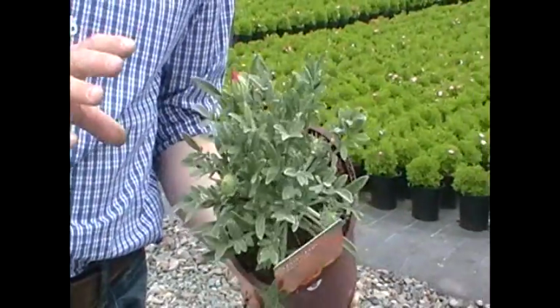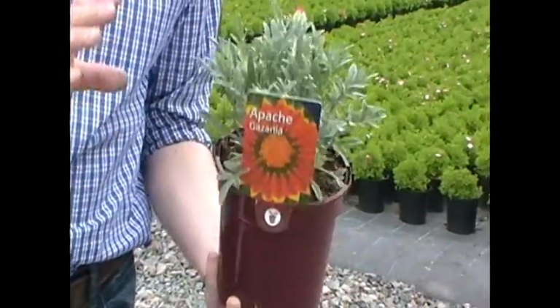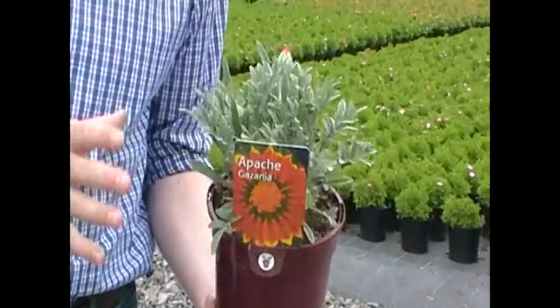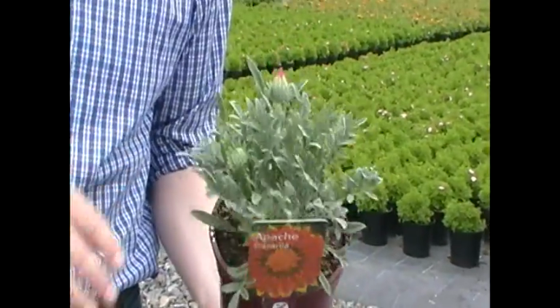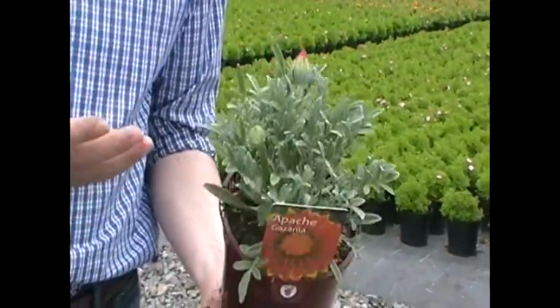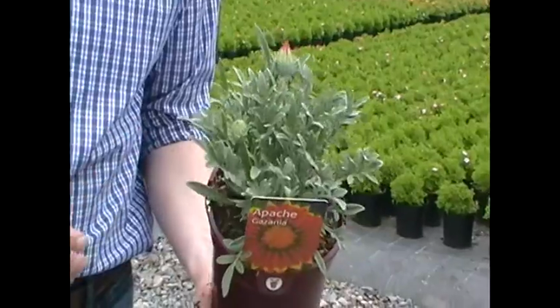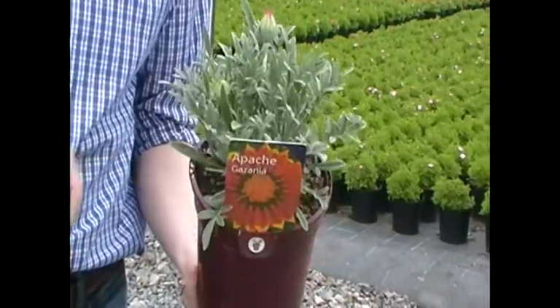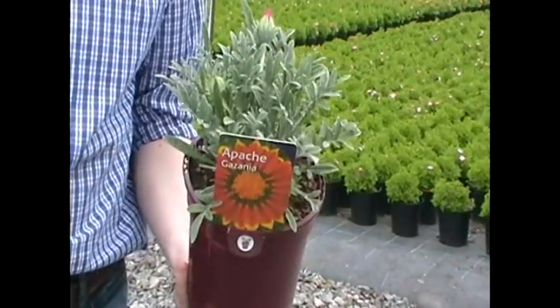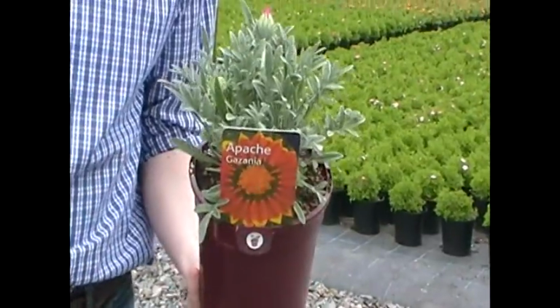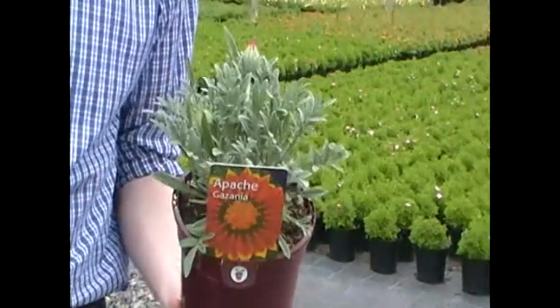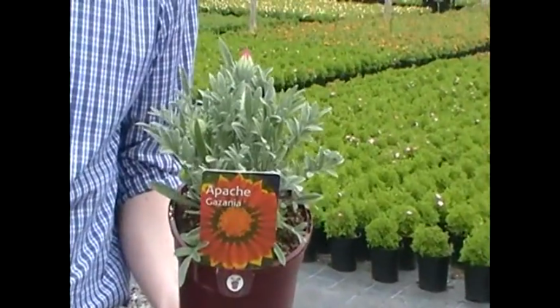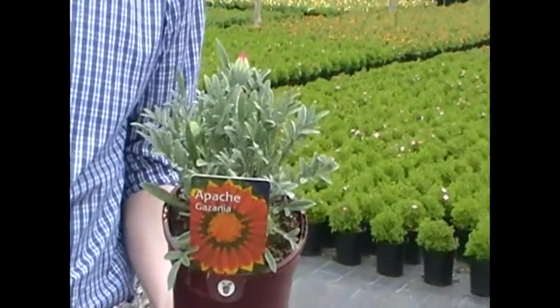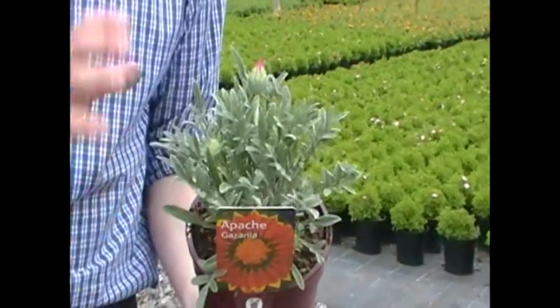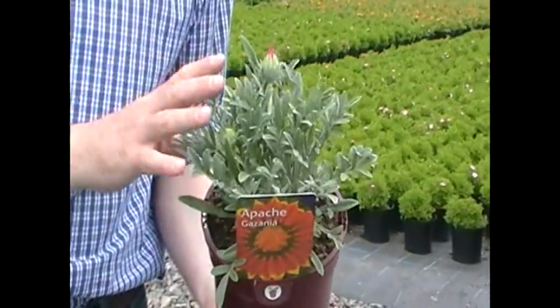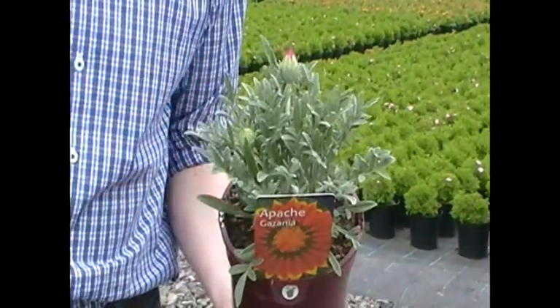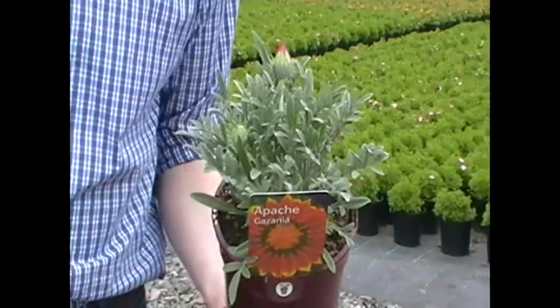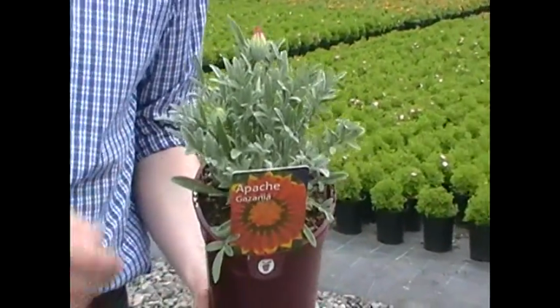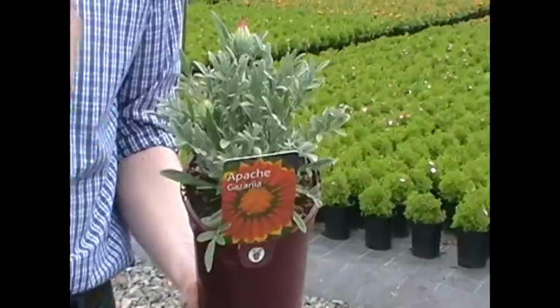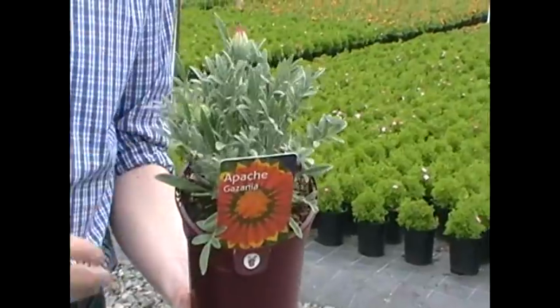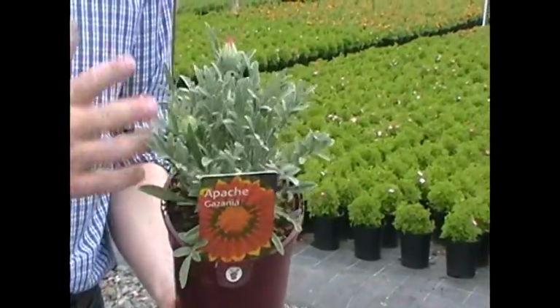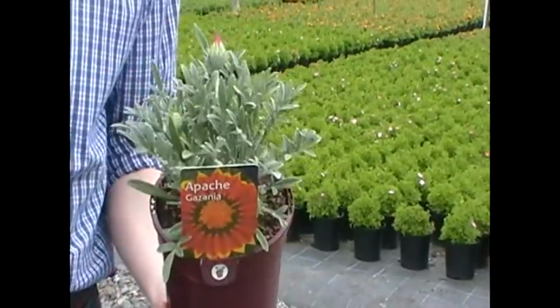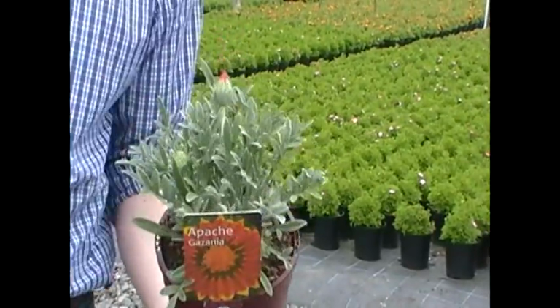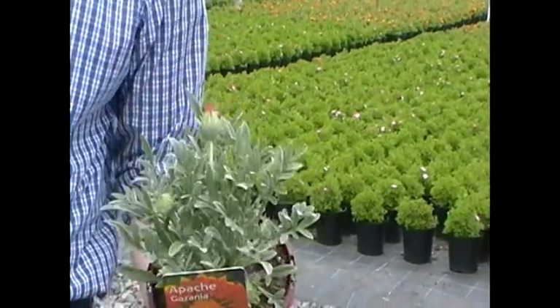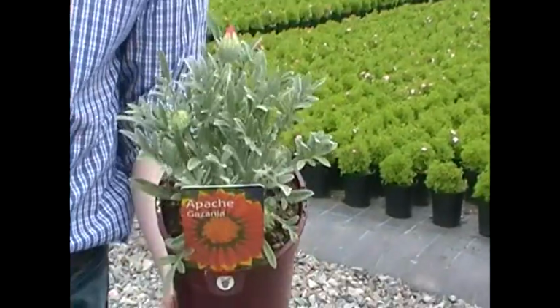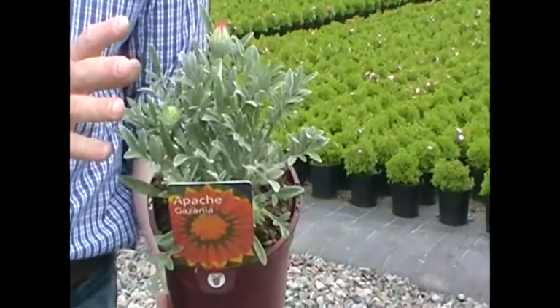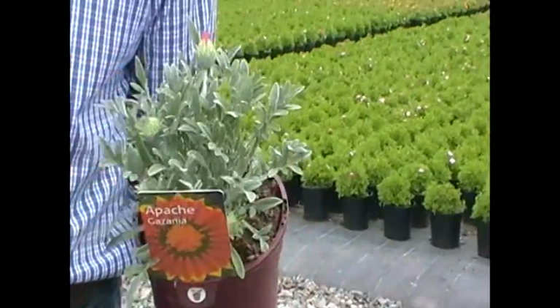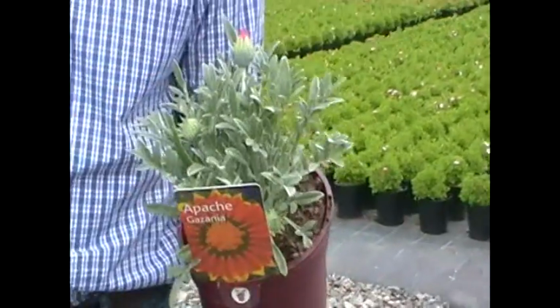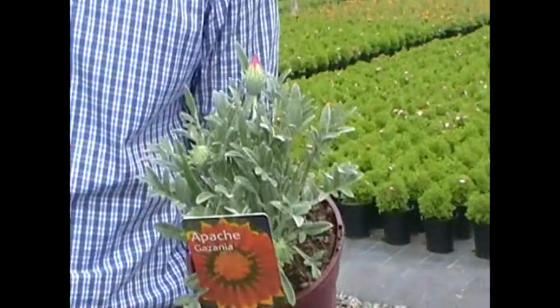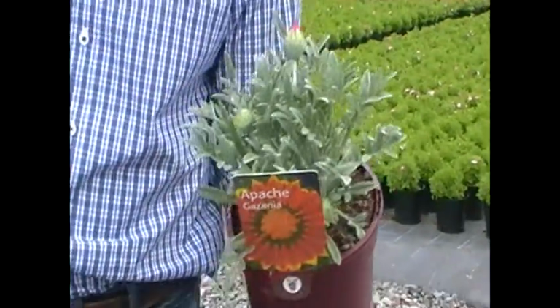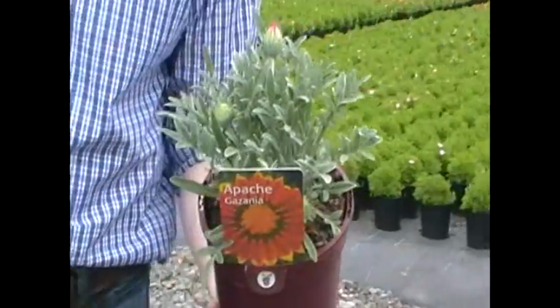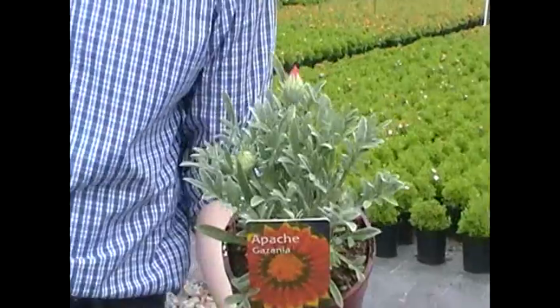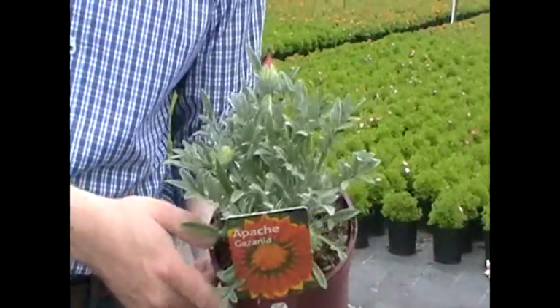Great in a container — I think that's the best place for it. It likes a free-draining soil but also good at the front of the border. Don't treat it as bedding; treat it as a tender perennial. We've had loads of people reporting that it's survived the last two winters in their gardens.